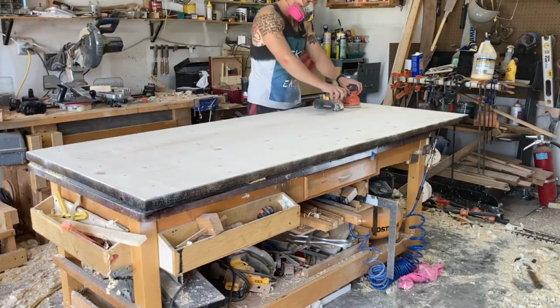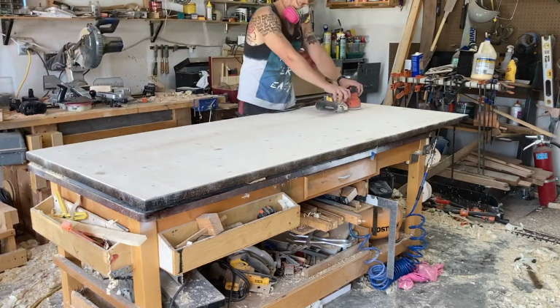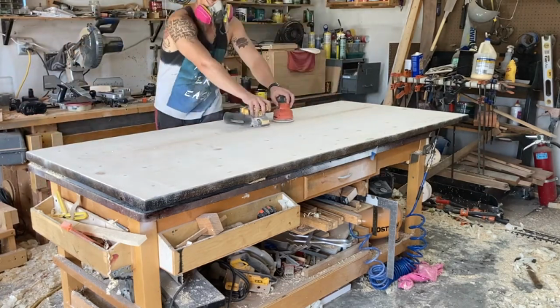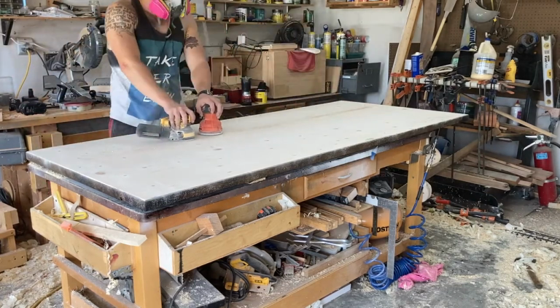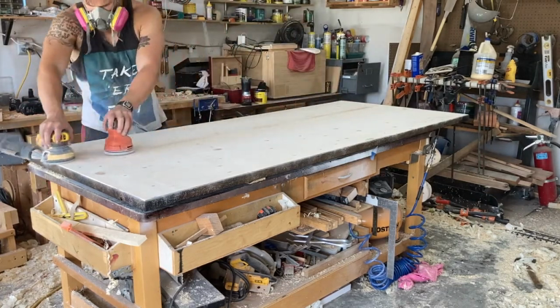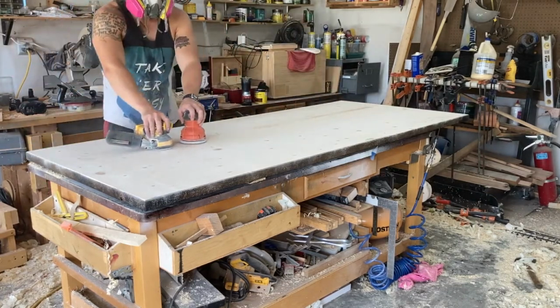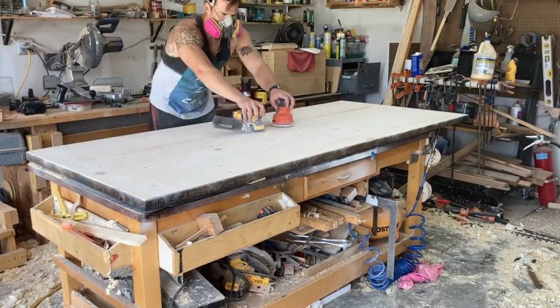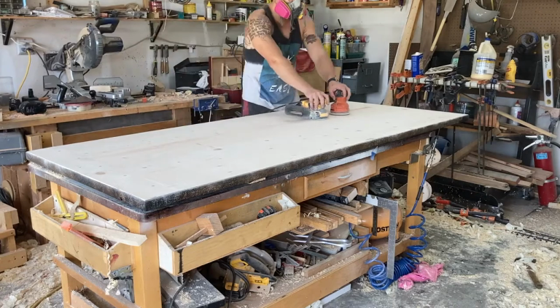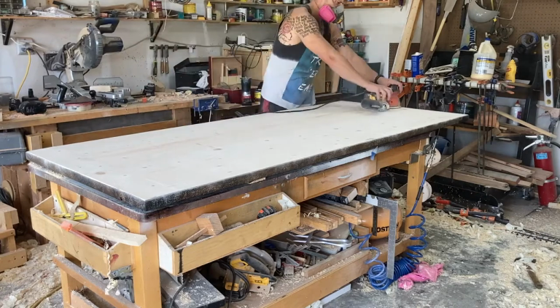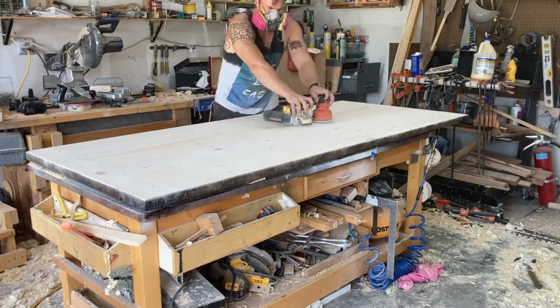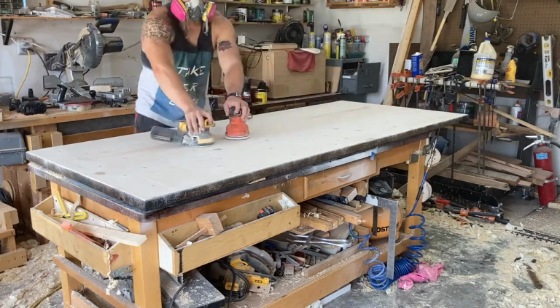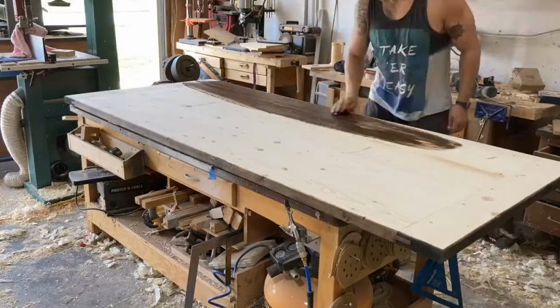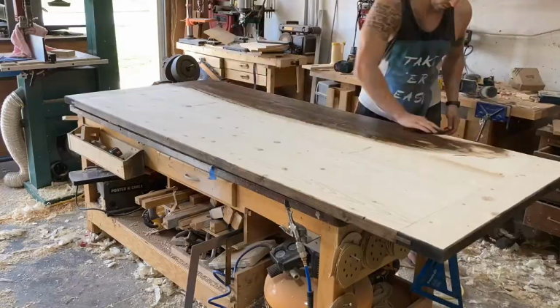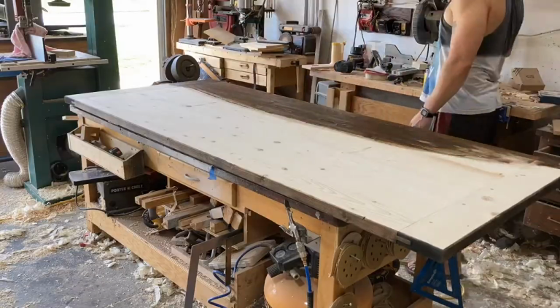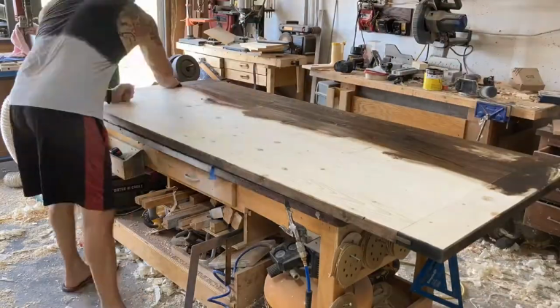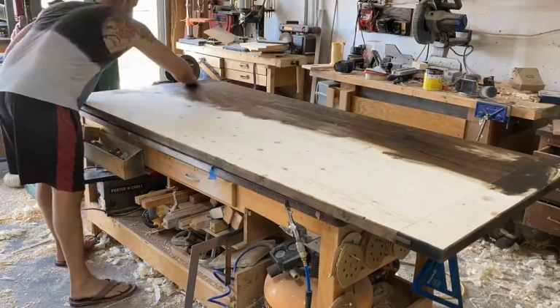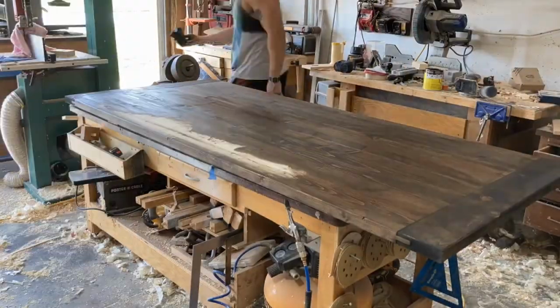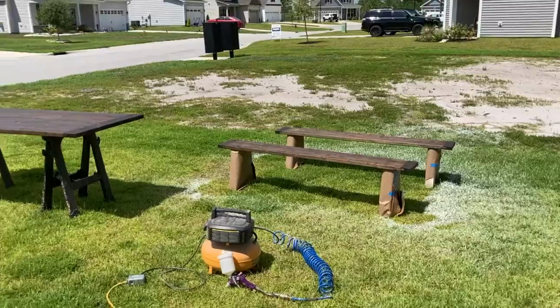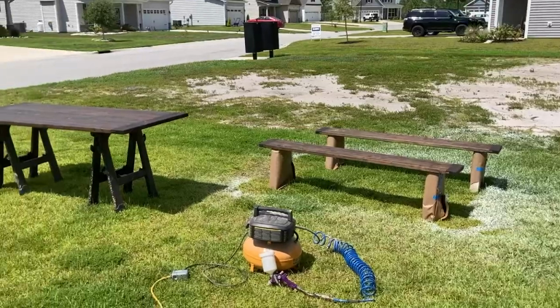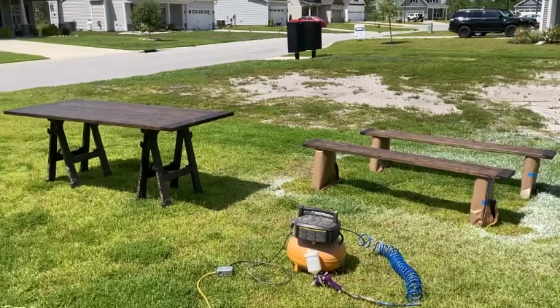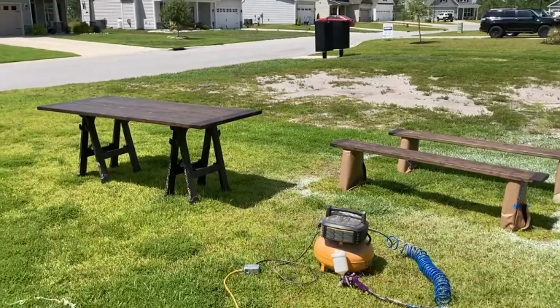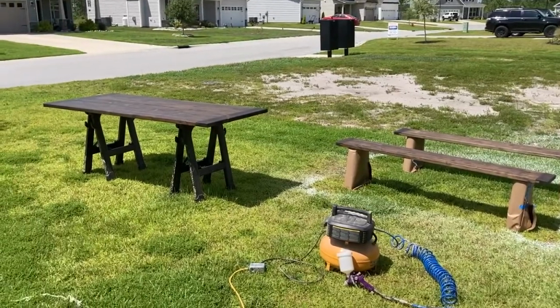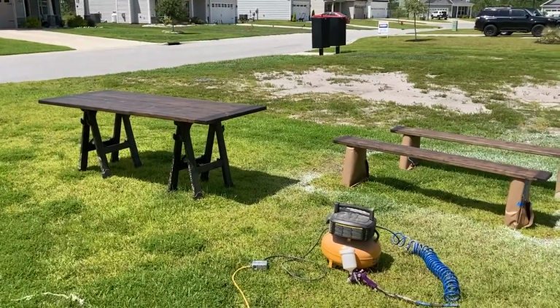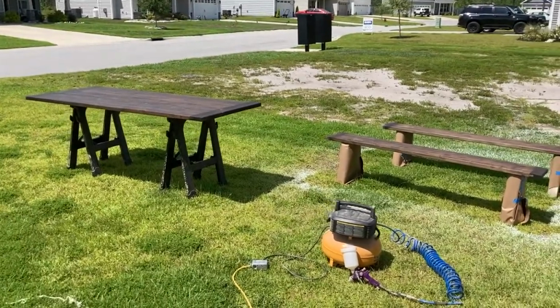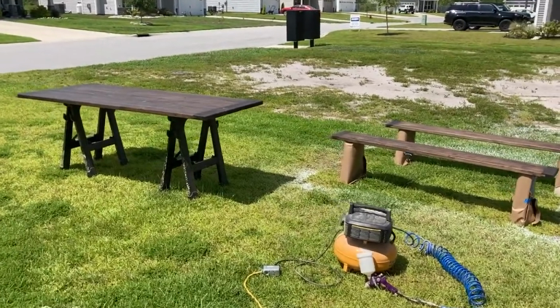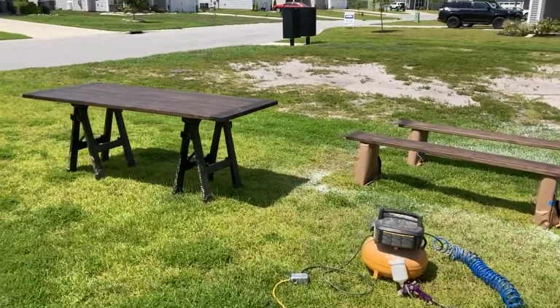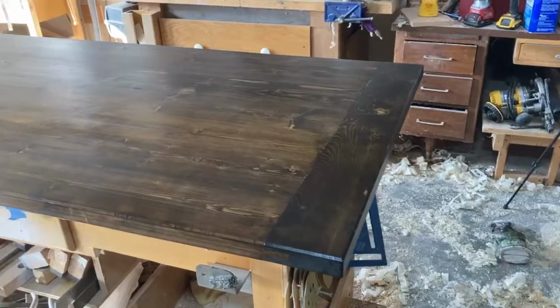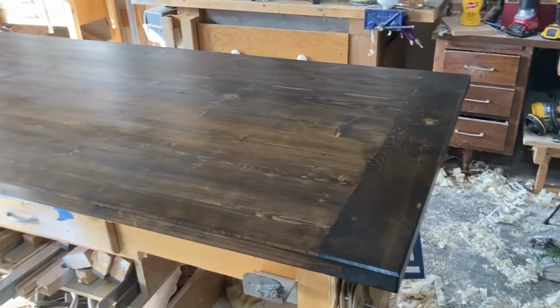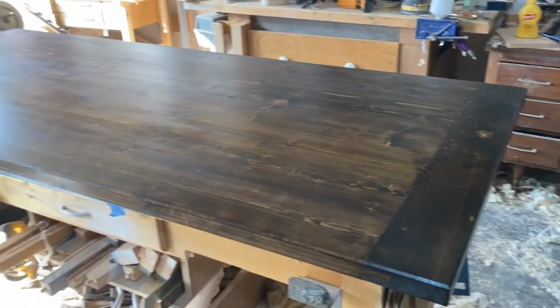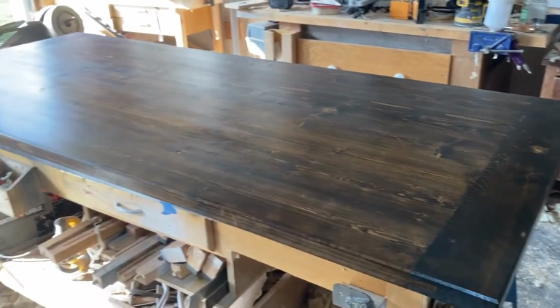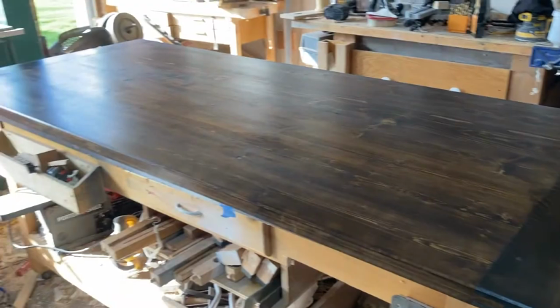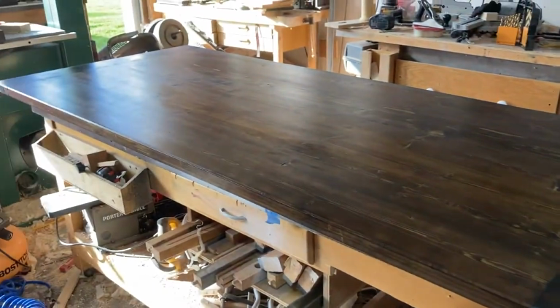Then just a lot of sanding — double-fisting orbital sanders on a project this size definitely cuts down on the time it takes. I set everything up outside in the yard and then hit it with about five coats of lacquer on the top and two coats on the bottom.